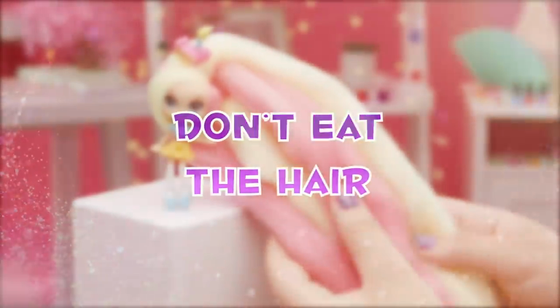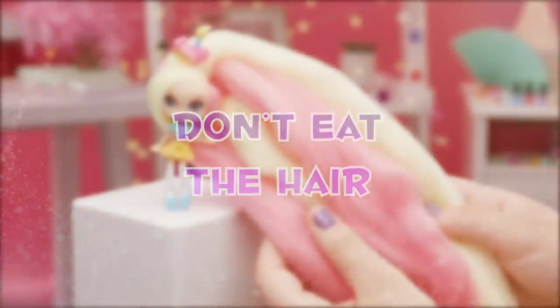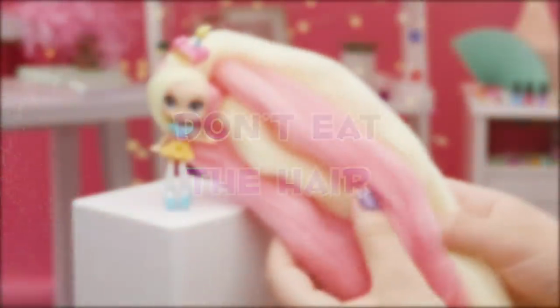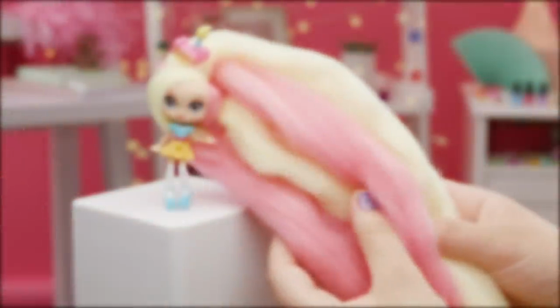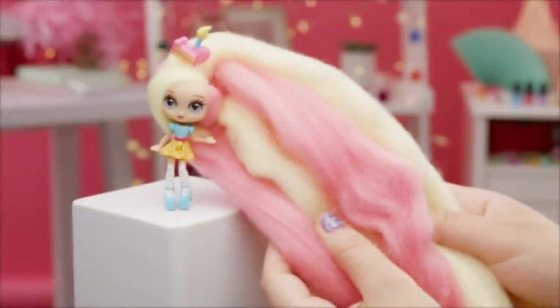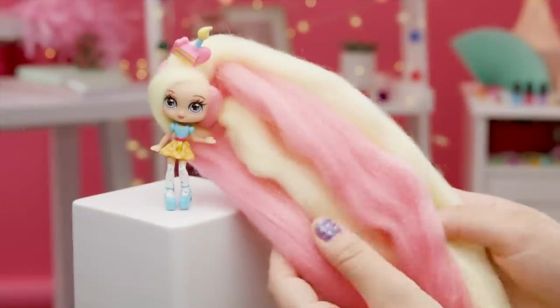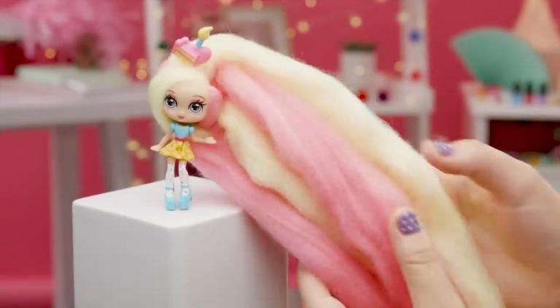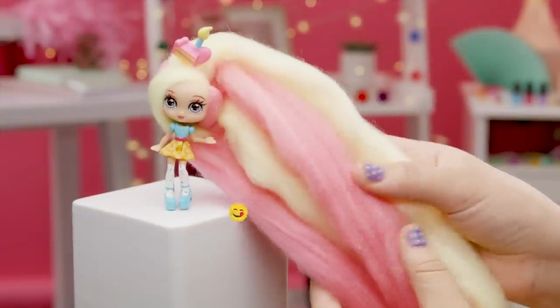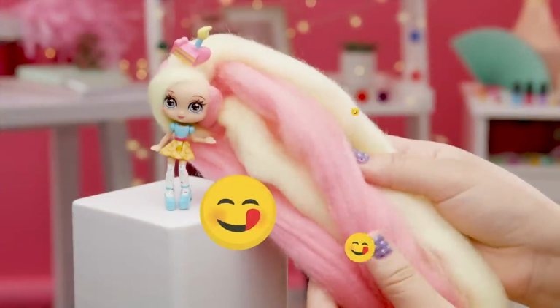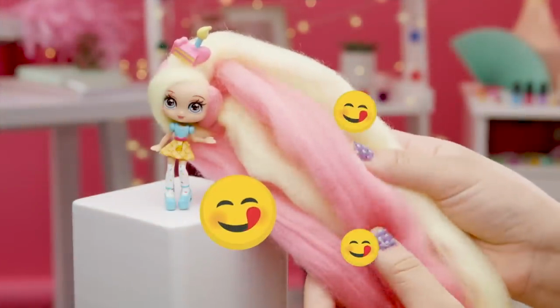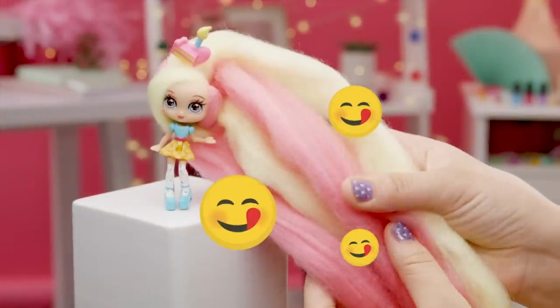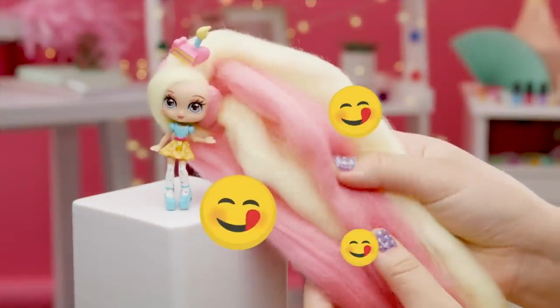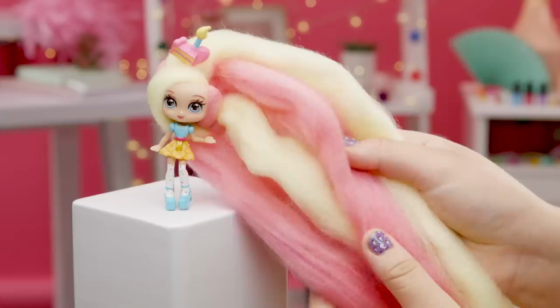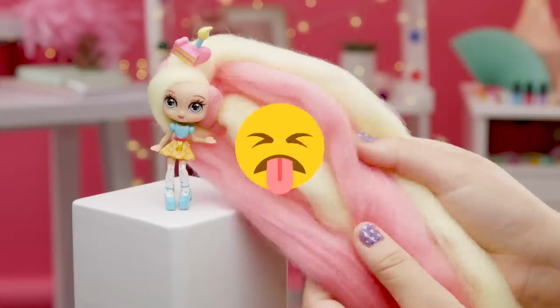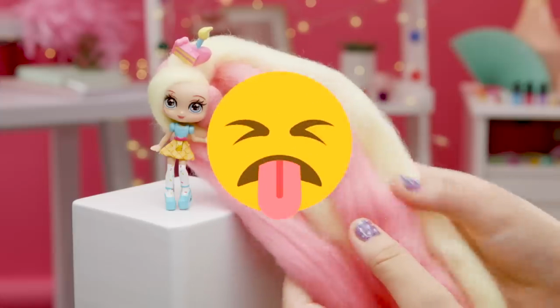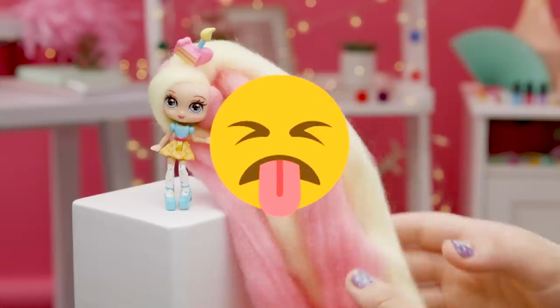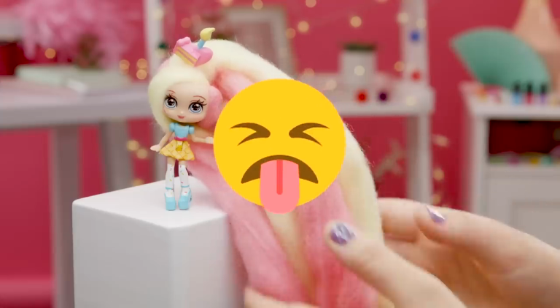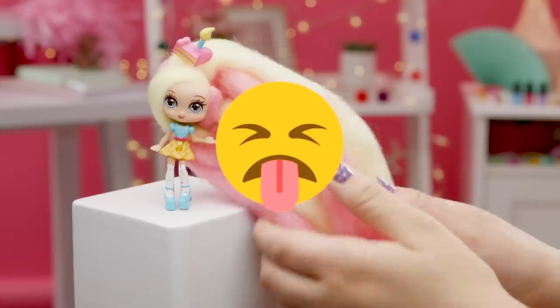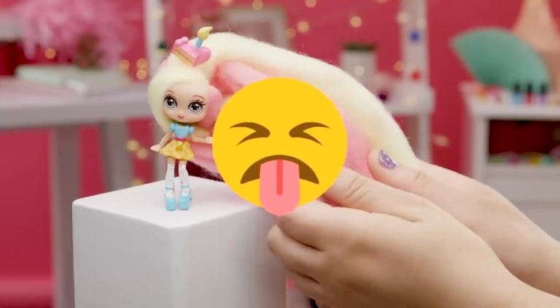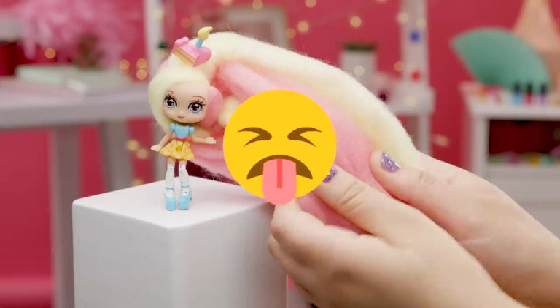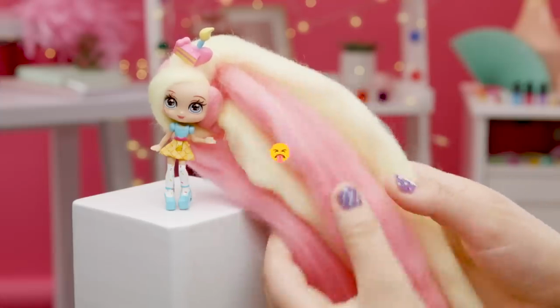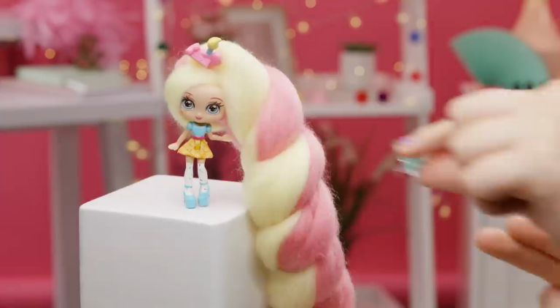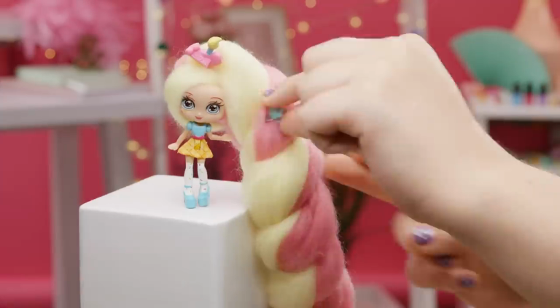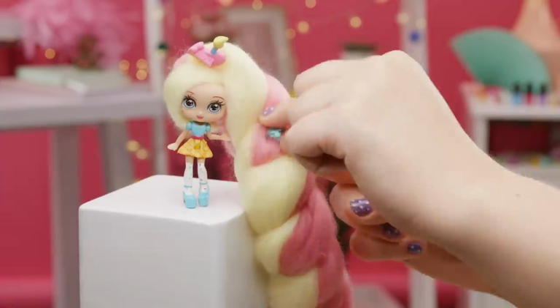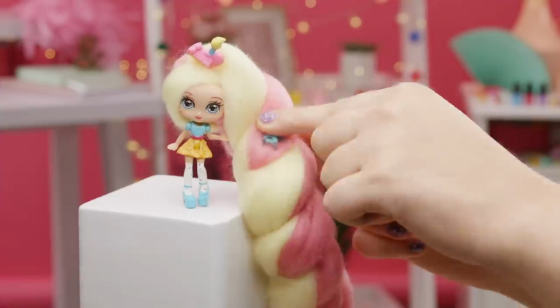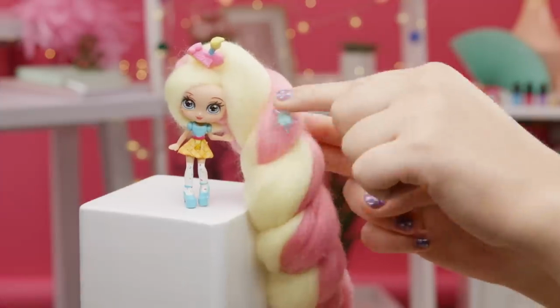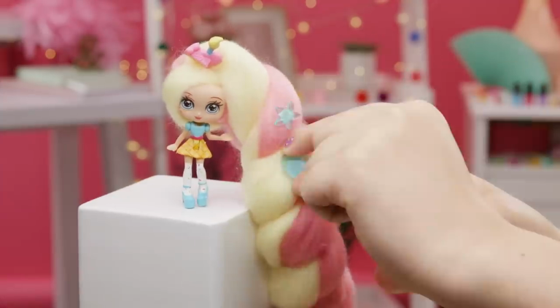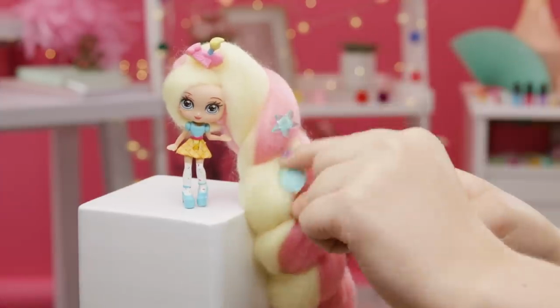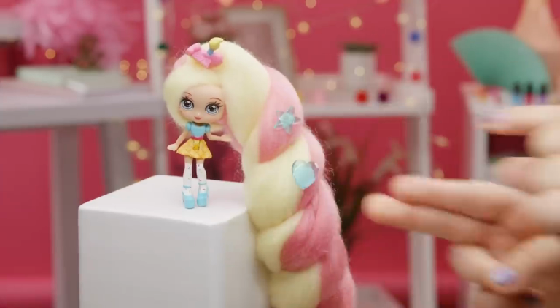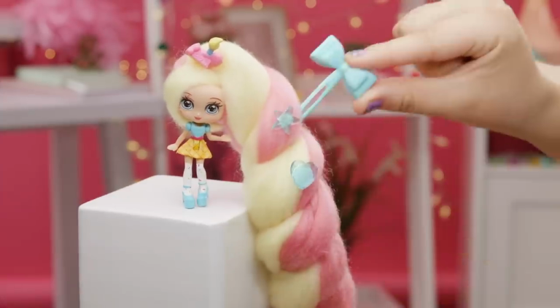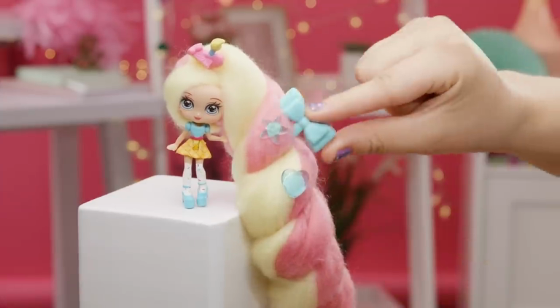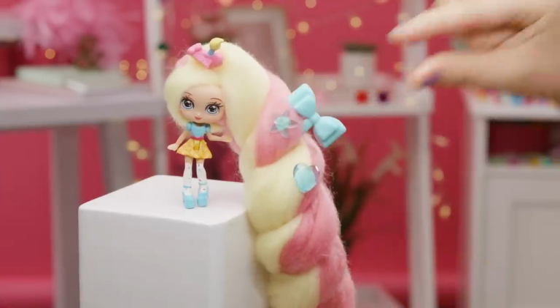KANDYLOCKS hair may look and smell like real cotton candy, but it's not meant to be eaten. The only thing on the KANDYLOCKS menu is sweet style.